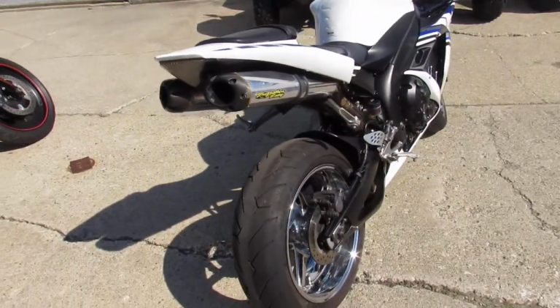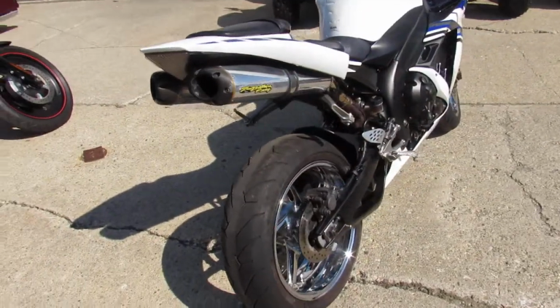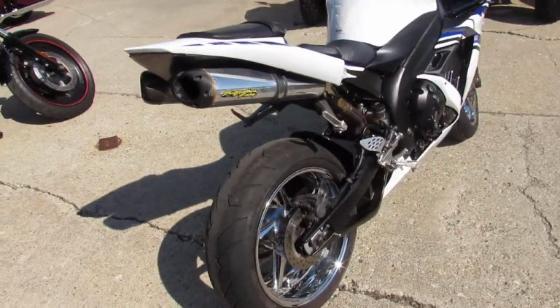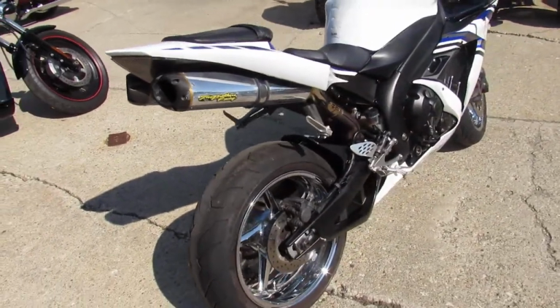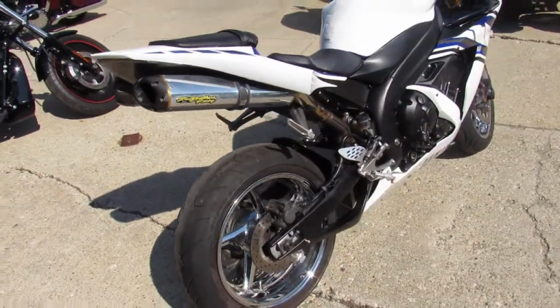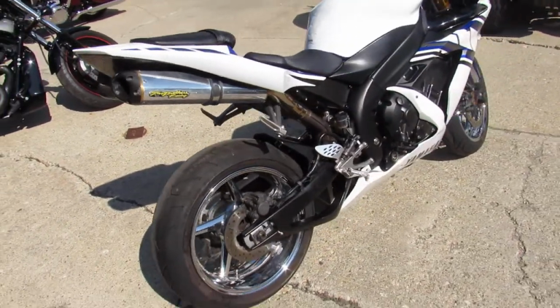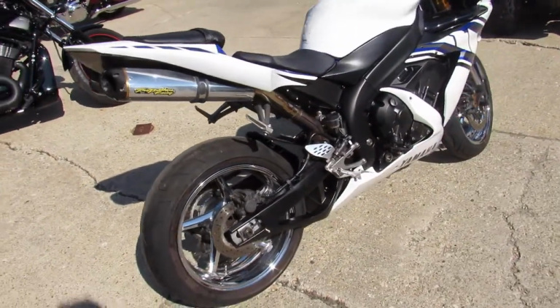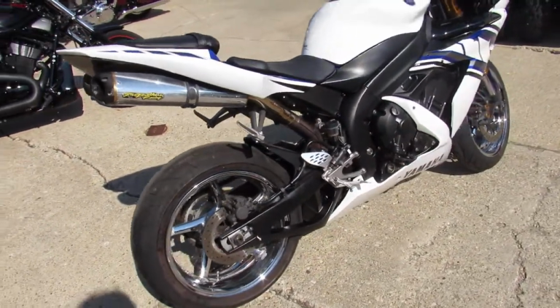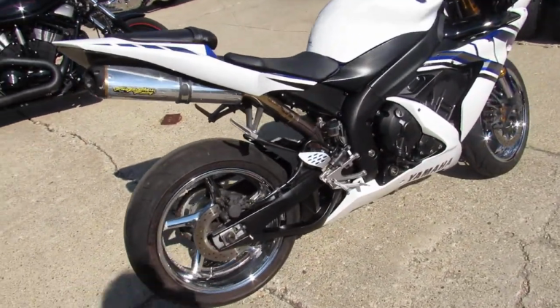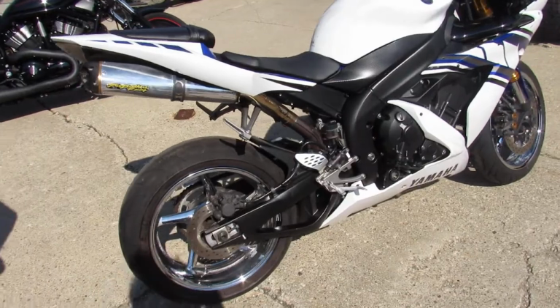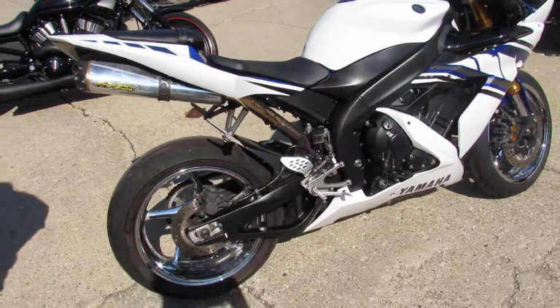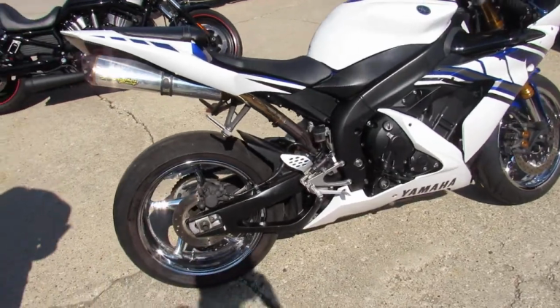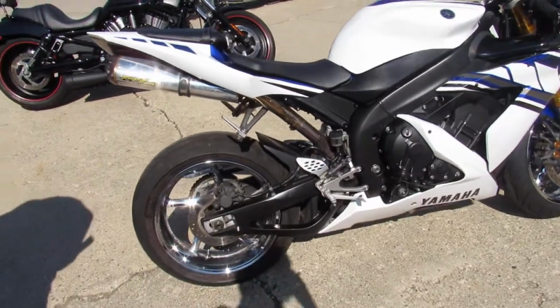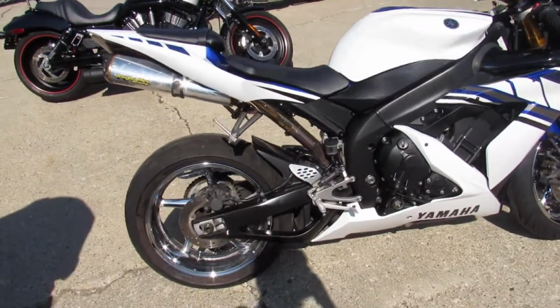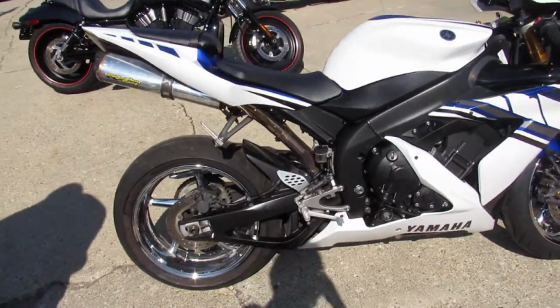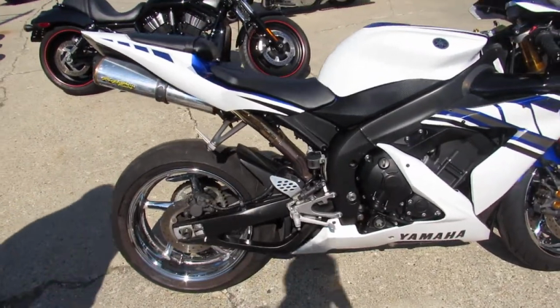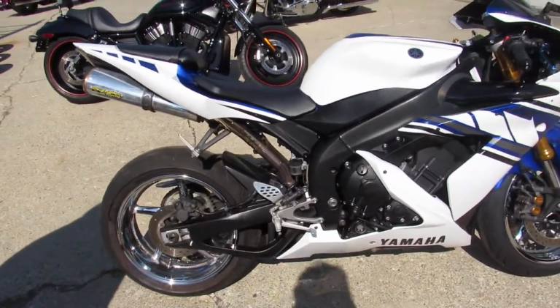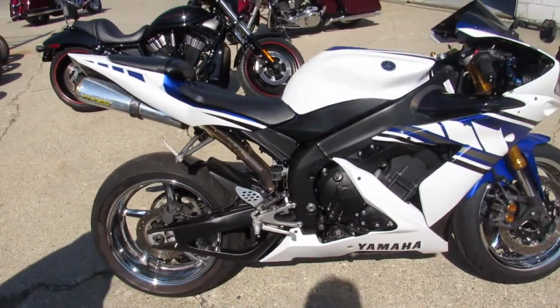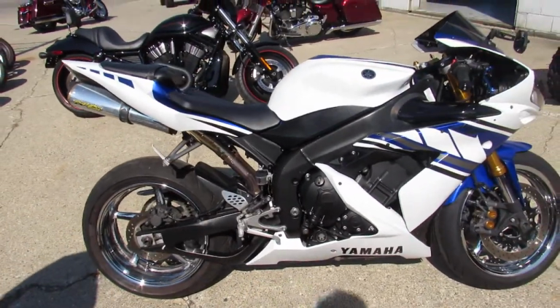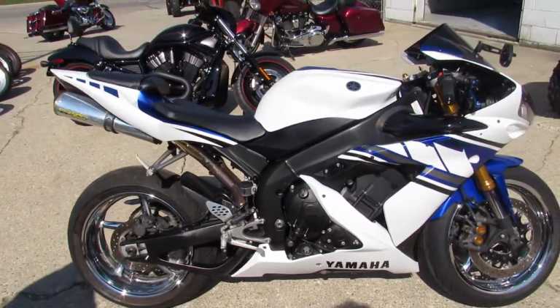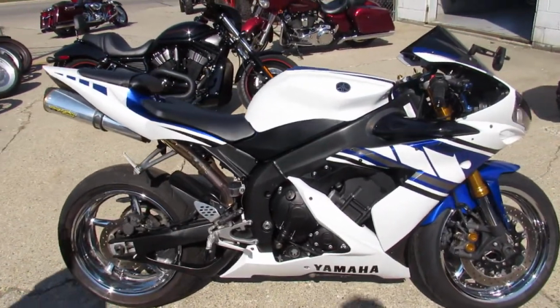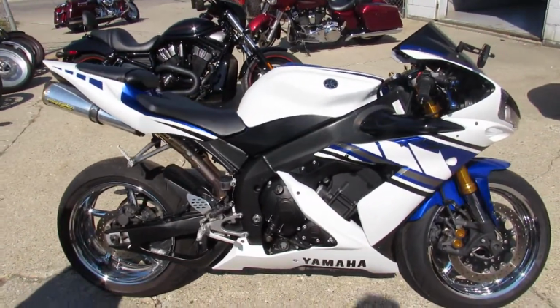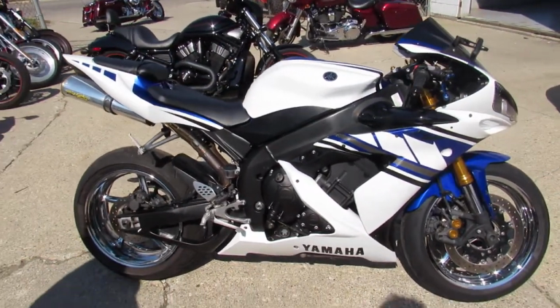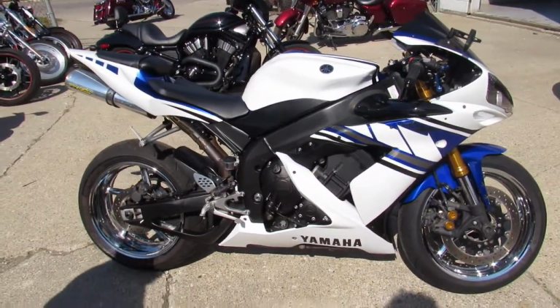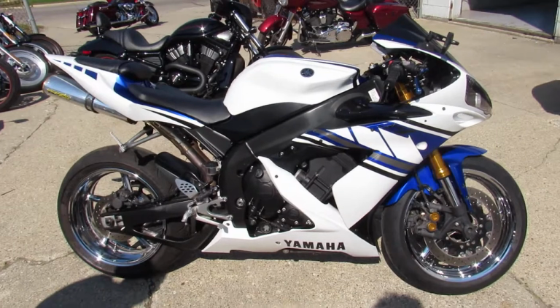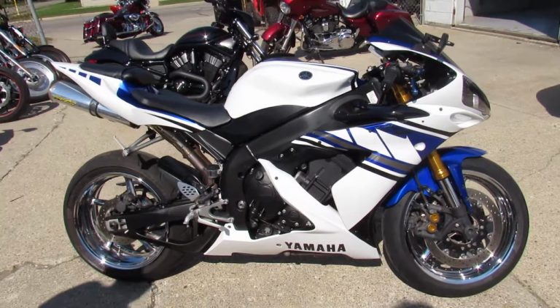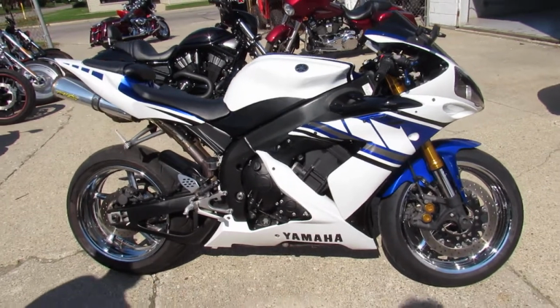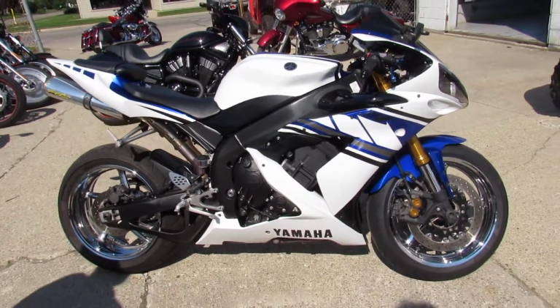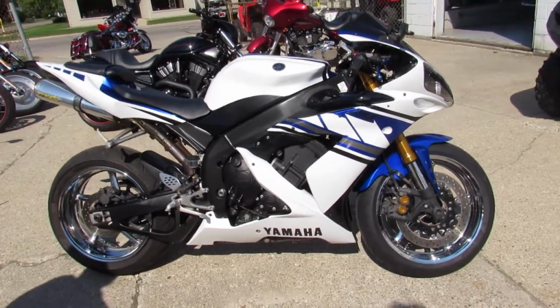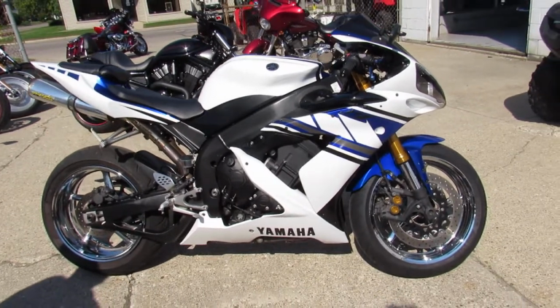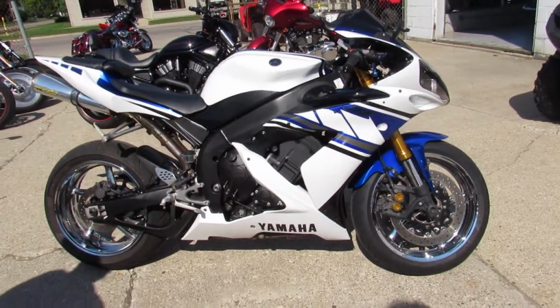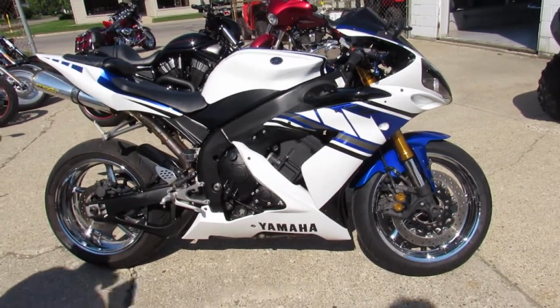You're not going to want to miss it. 06 R1, only 12,000 miles, $5,999. Give us a call, we'll get it done. It's 810-648-9500.